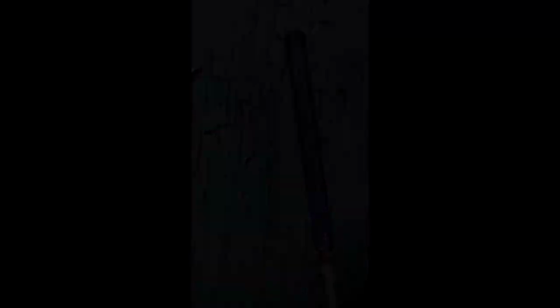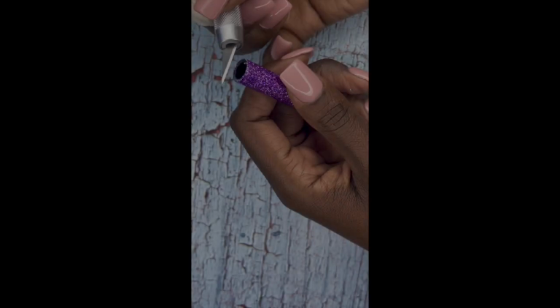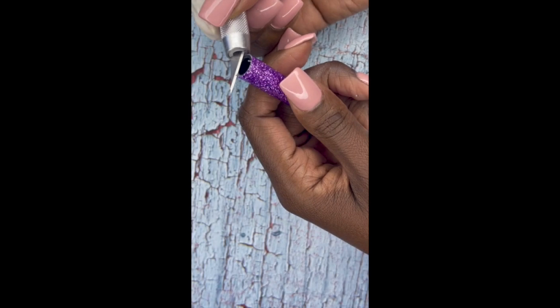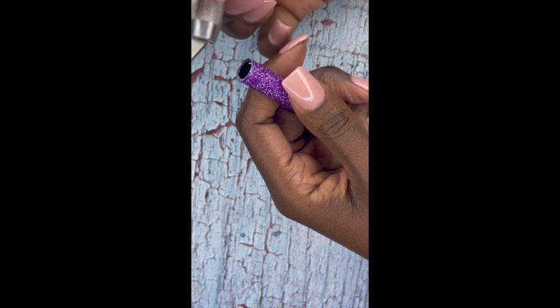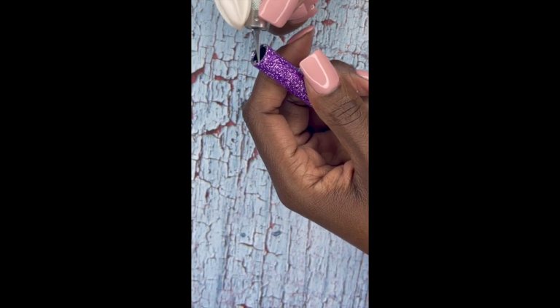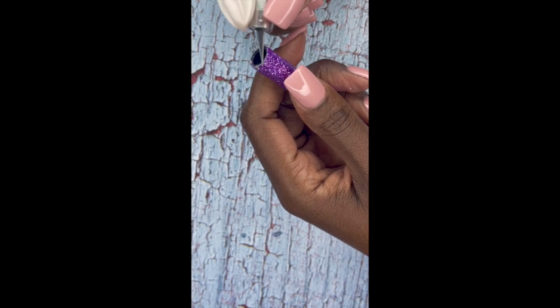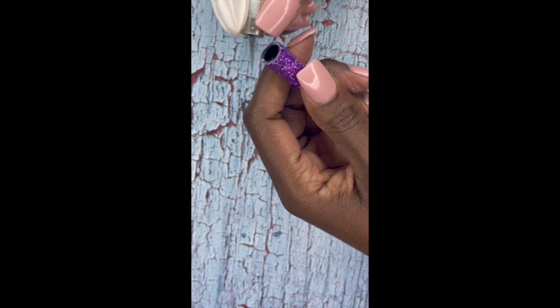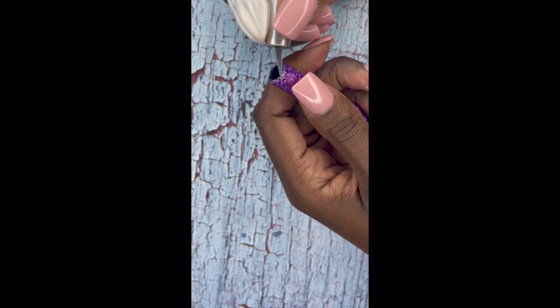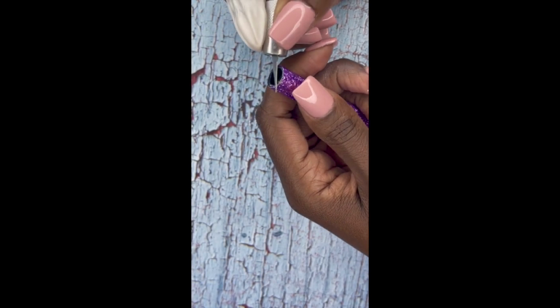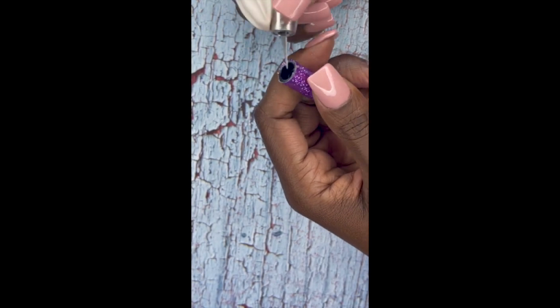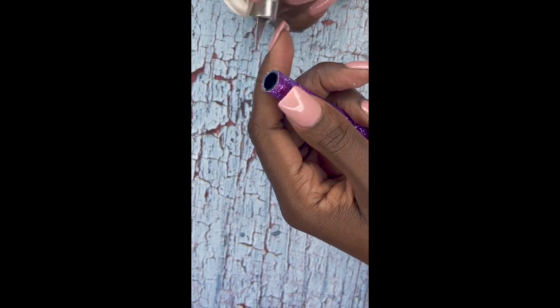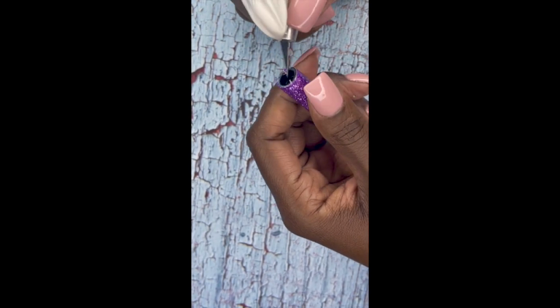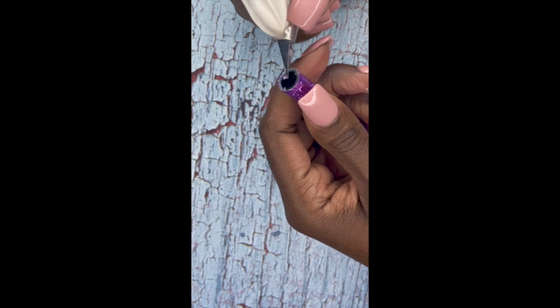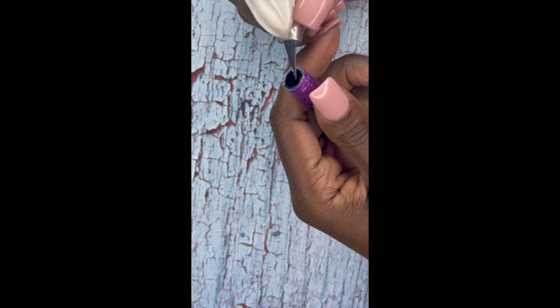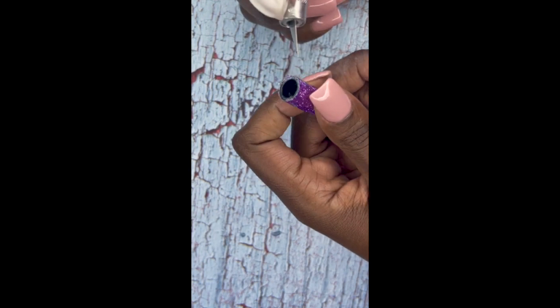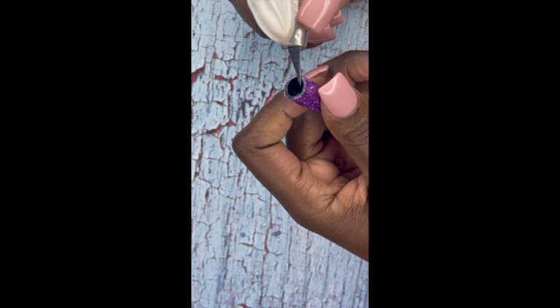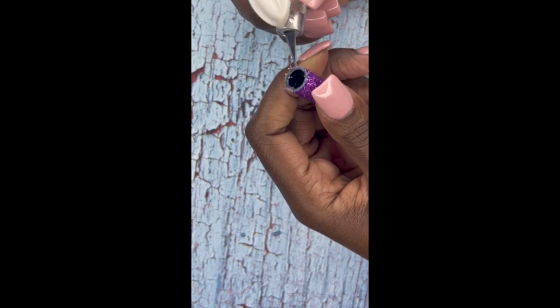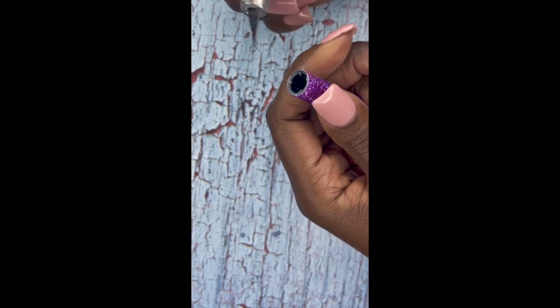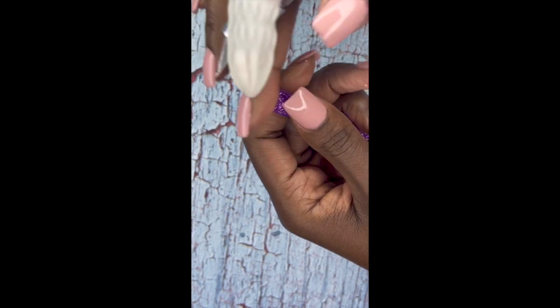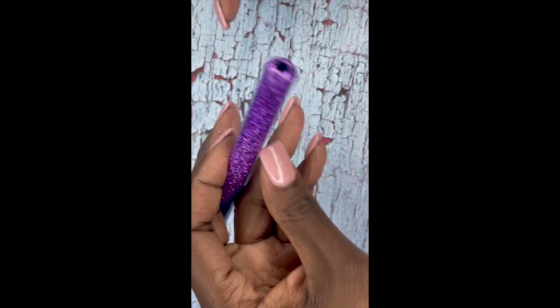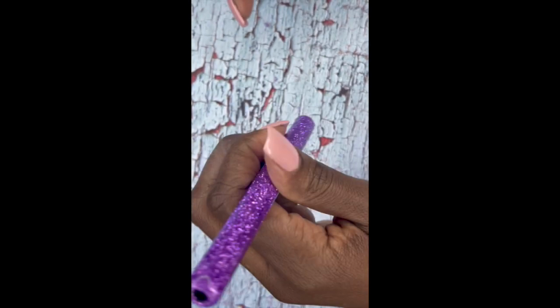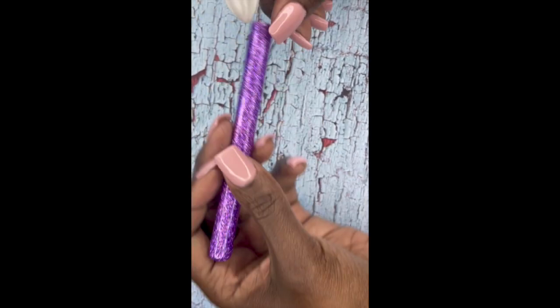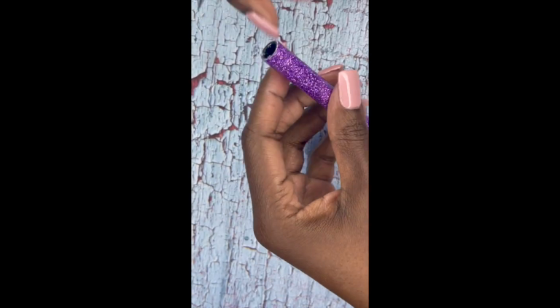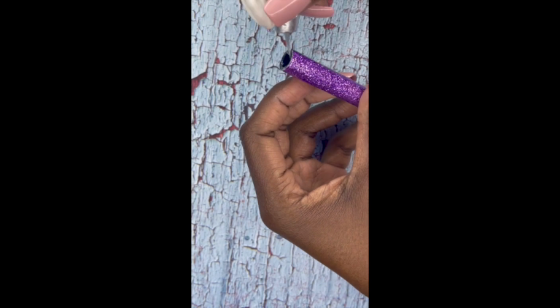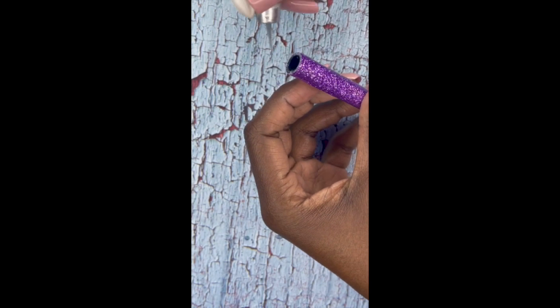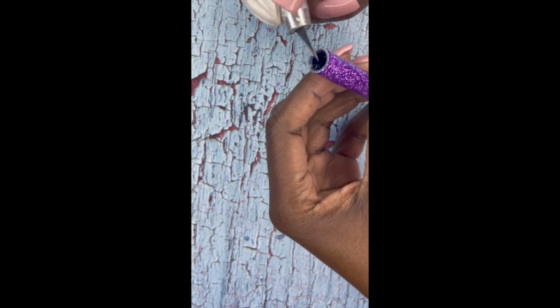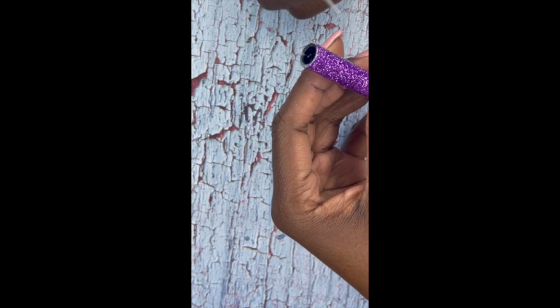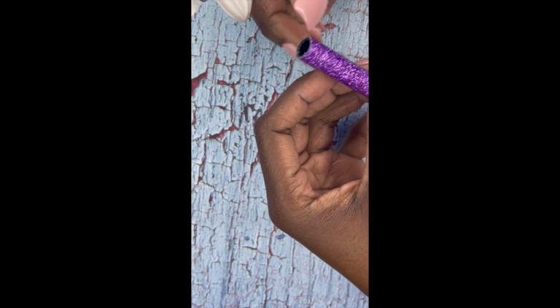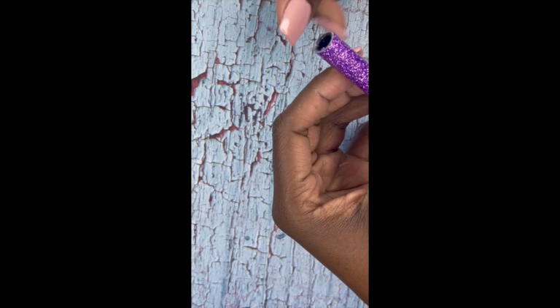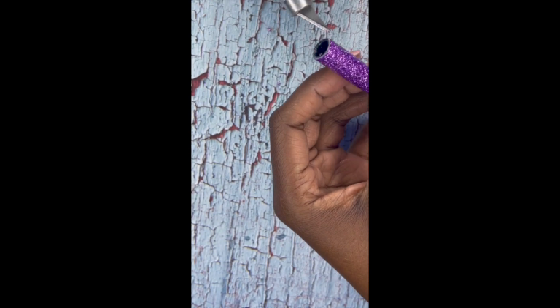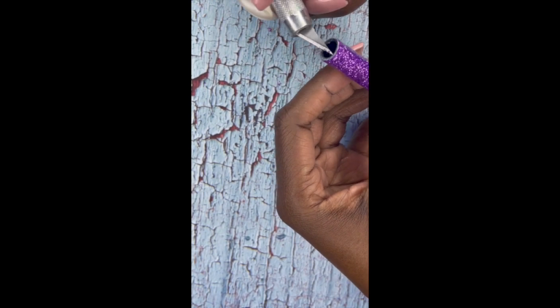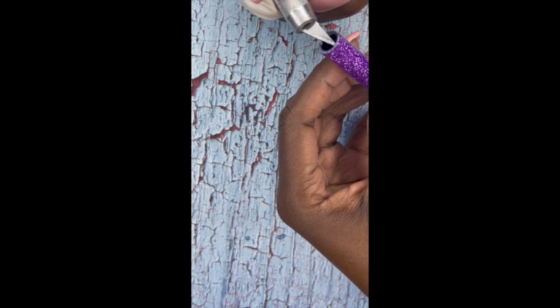Once you've cured your resin, that's exactly what your pen should look like. Here I am scraping any bits that got at the end of the tips of the pen before I reassemble it. Make sure that the surface is nice and smooth.